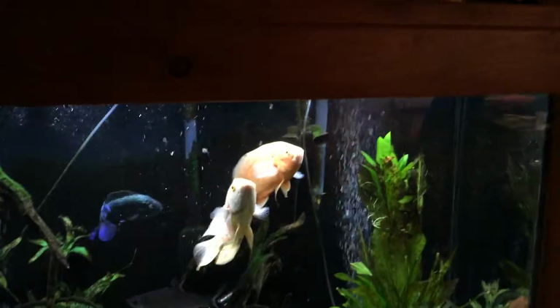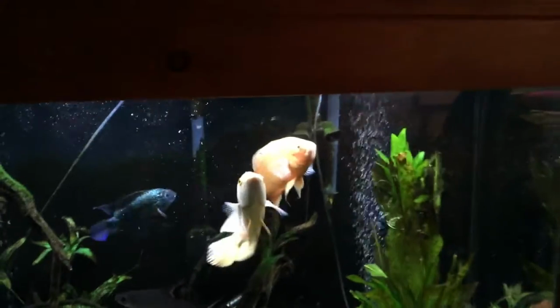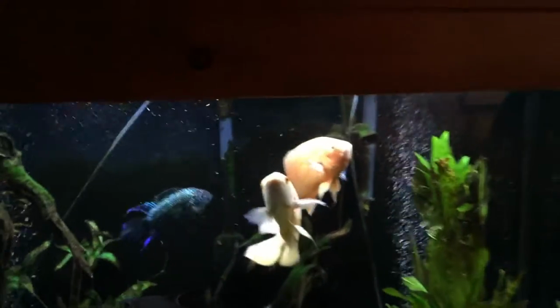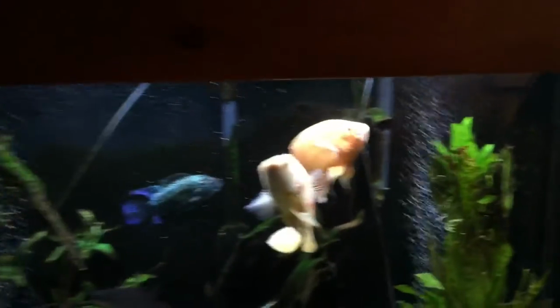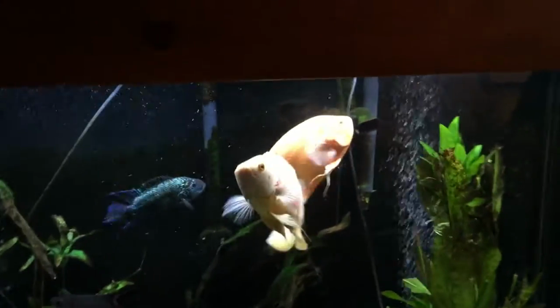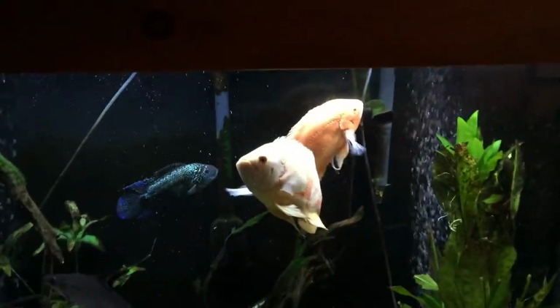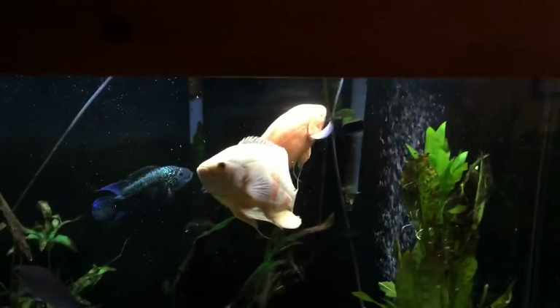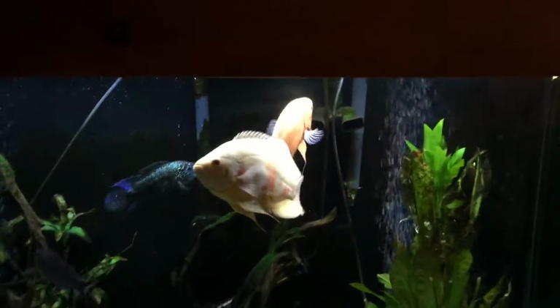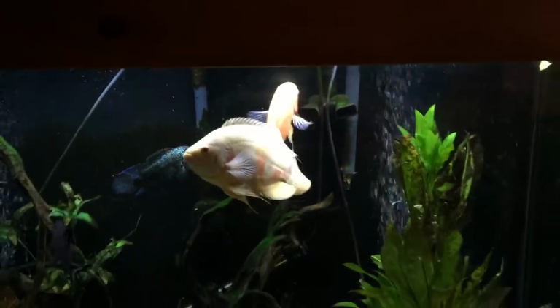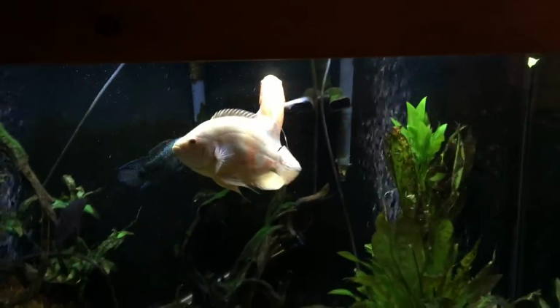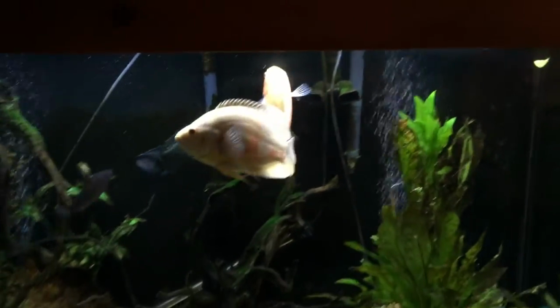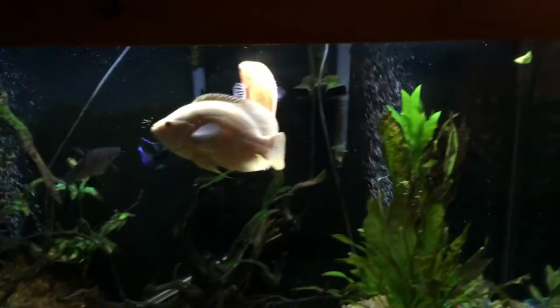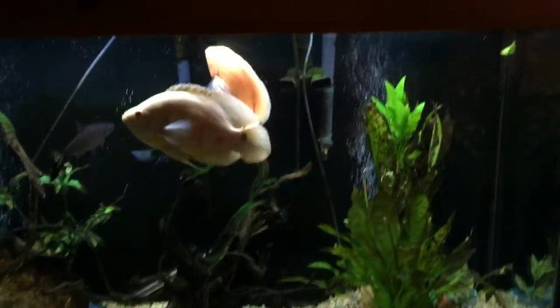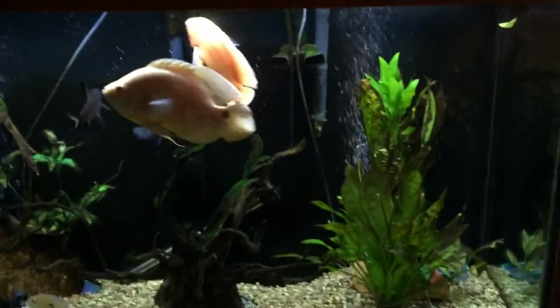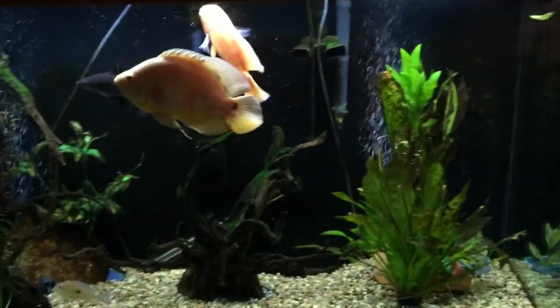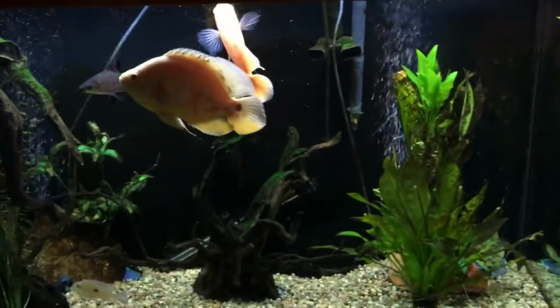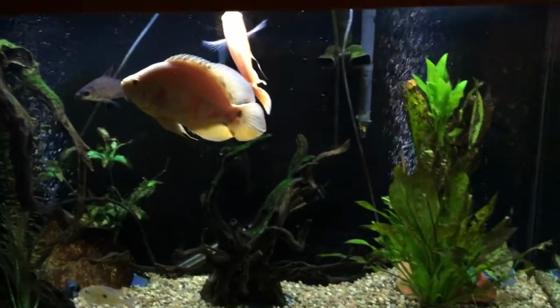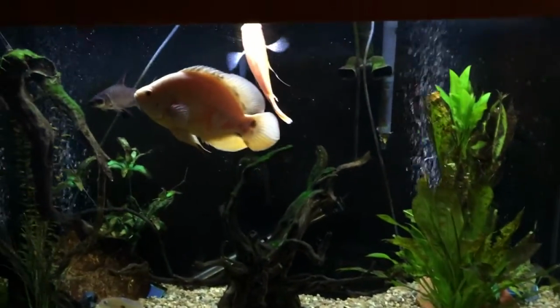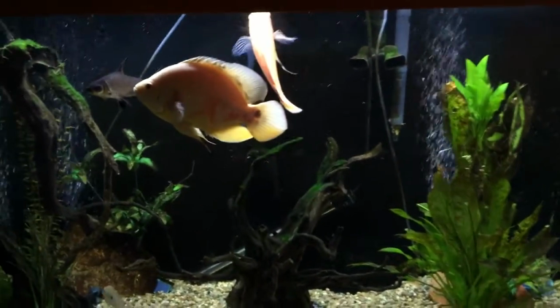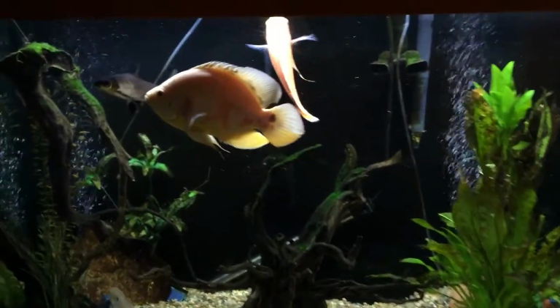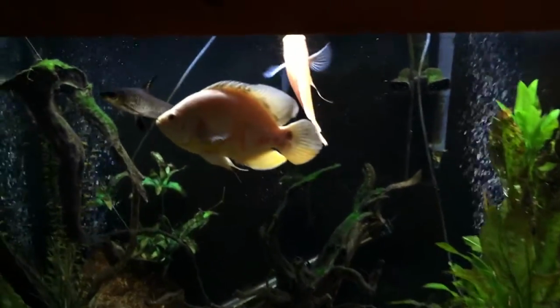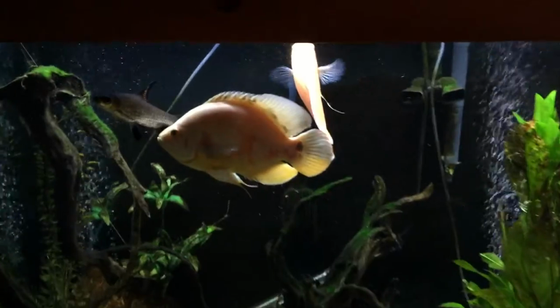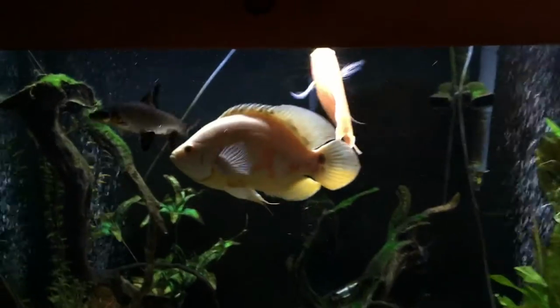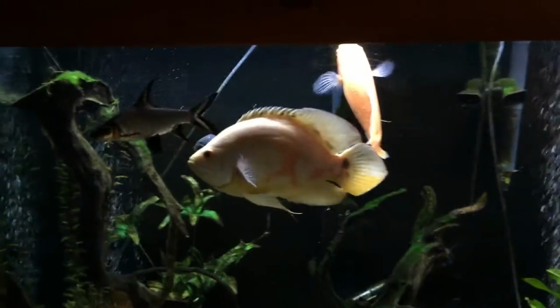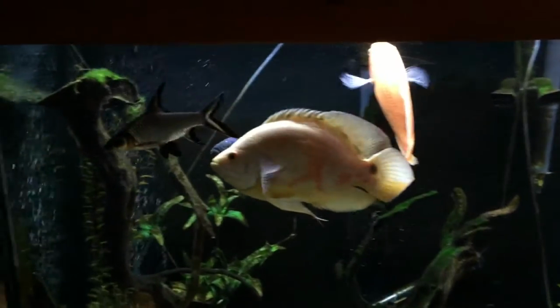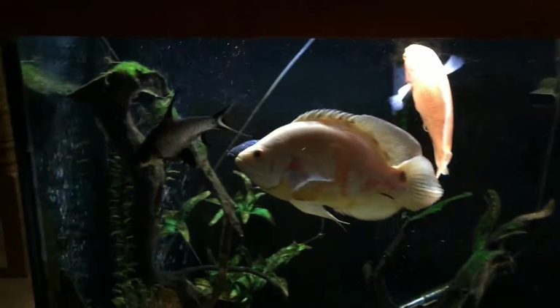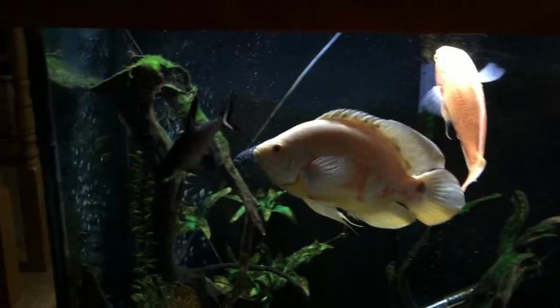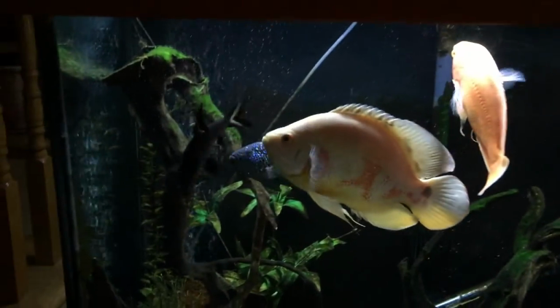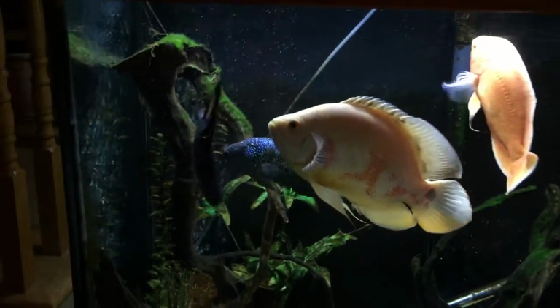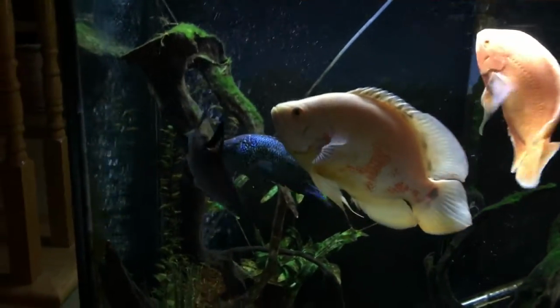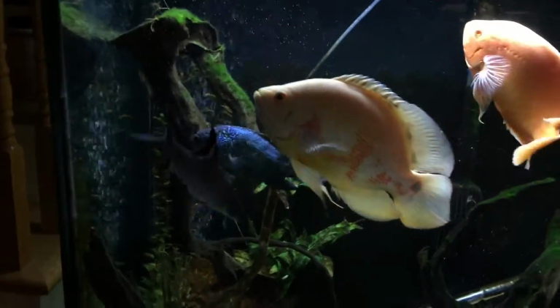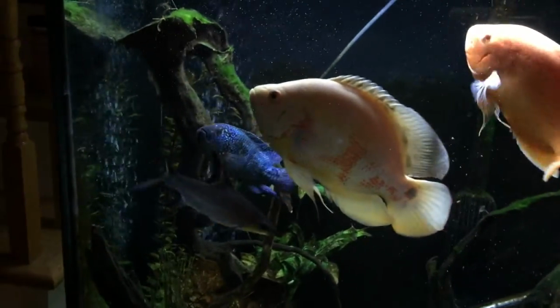Here is my 110 gallon high Oscar tank. It's got some live plants in it. You can see I have a big tricolor shark.